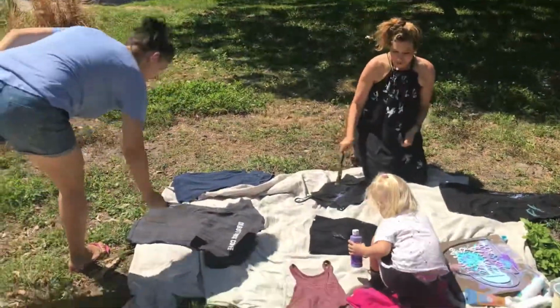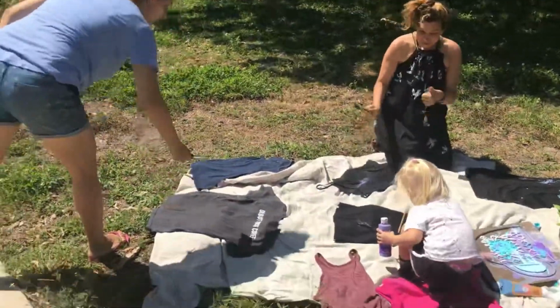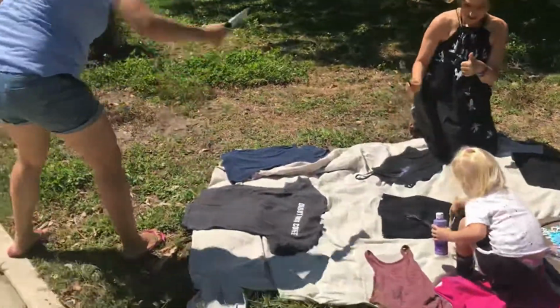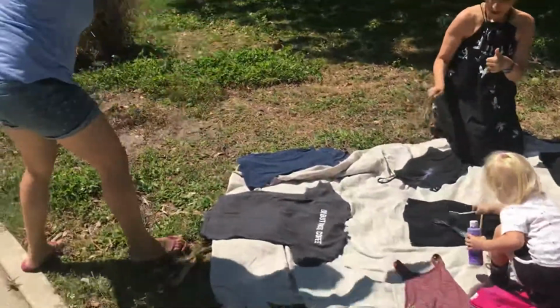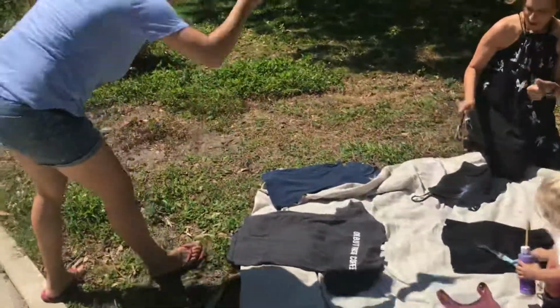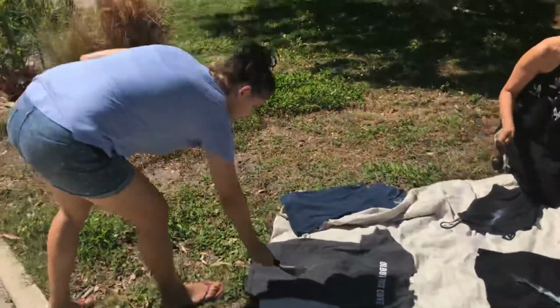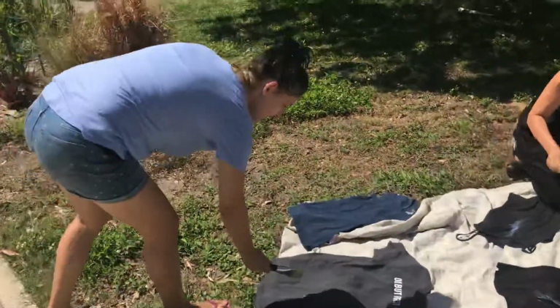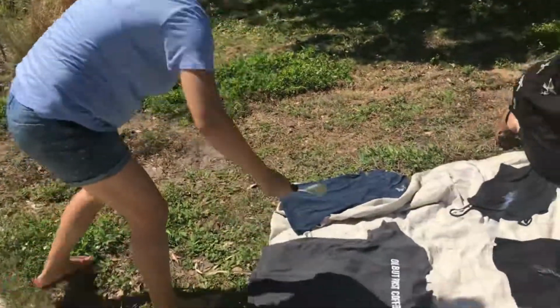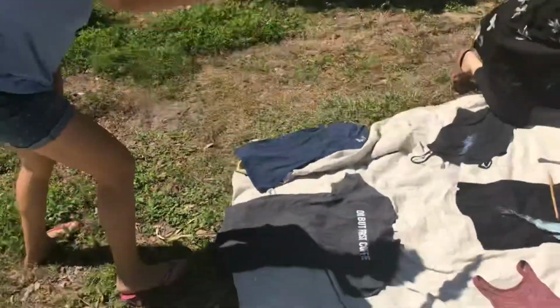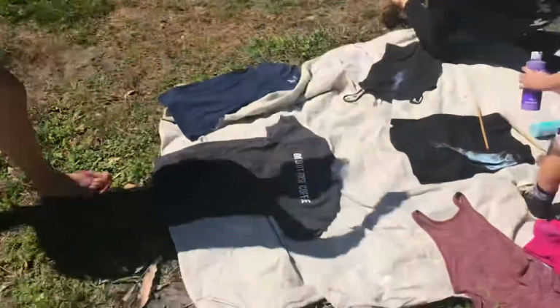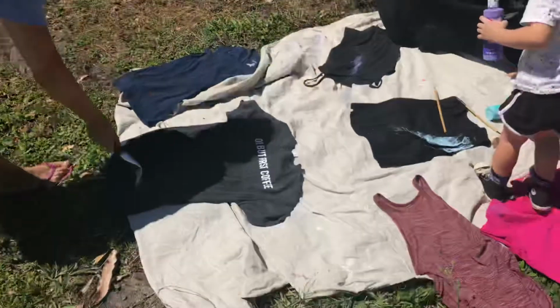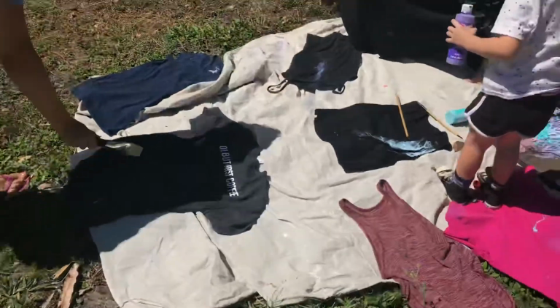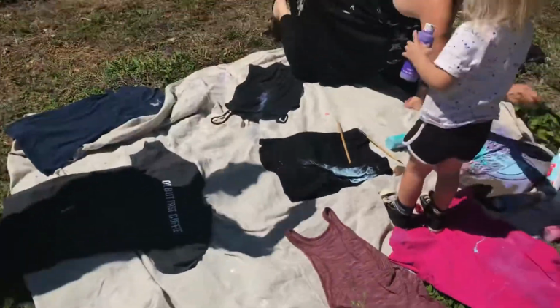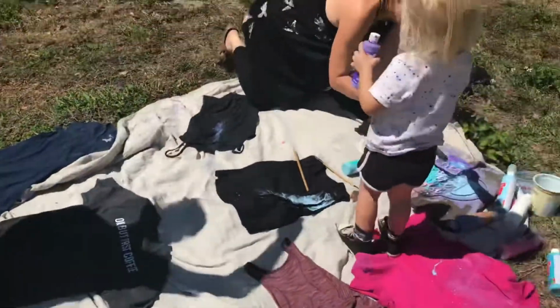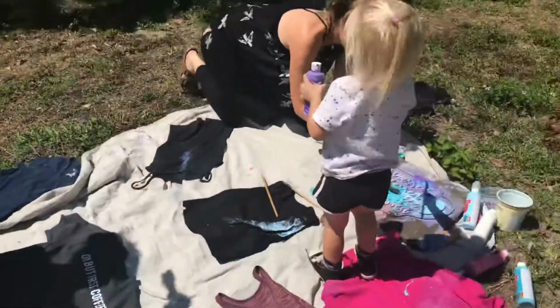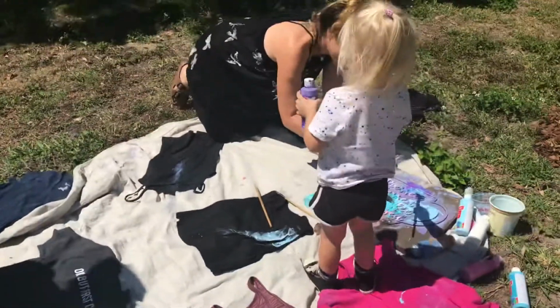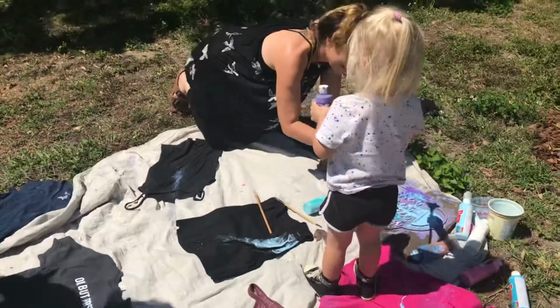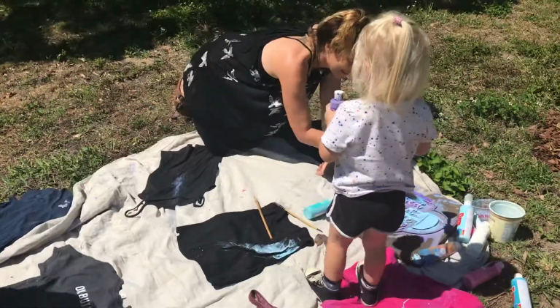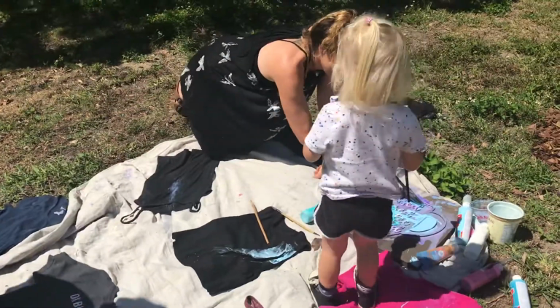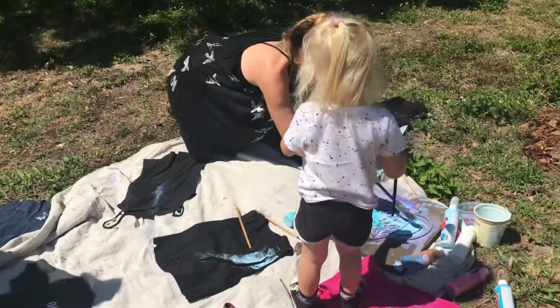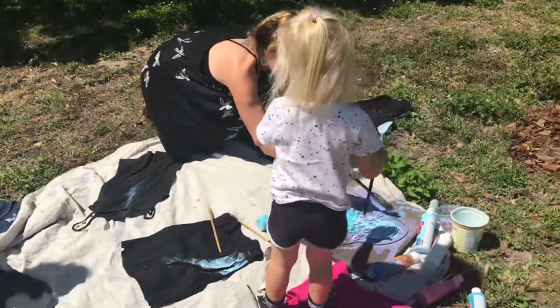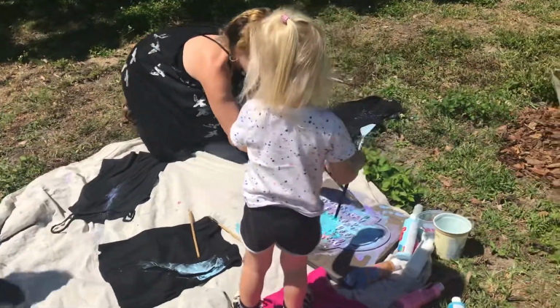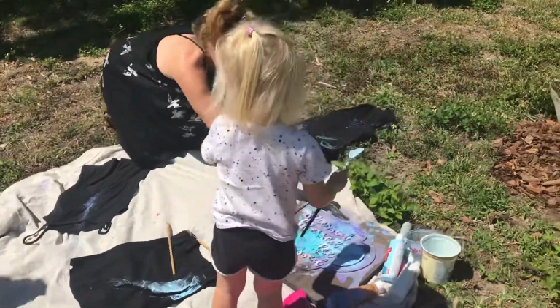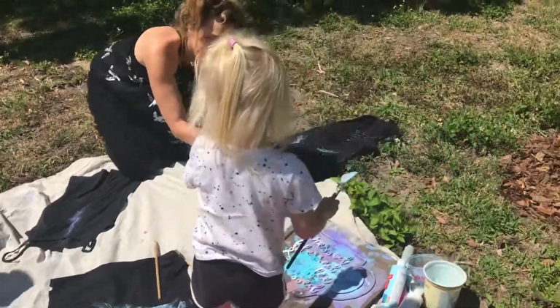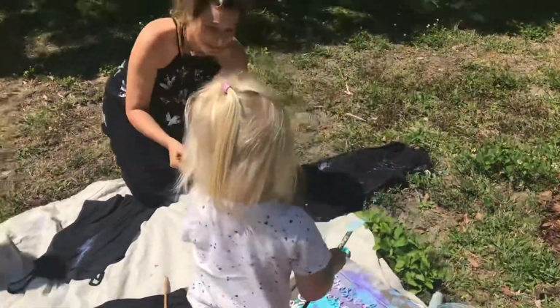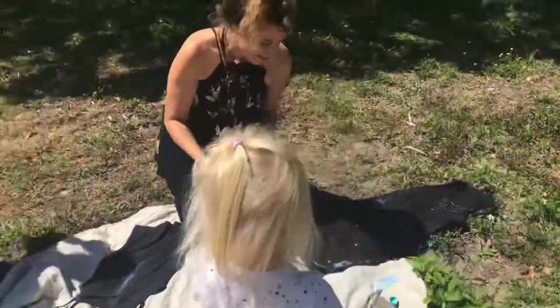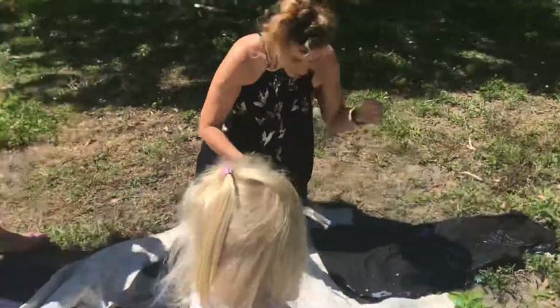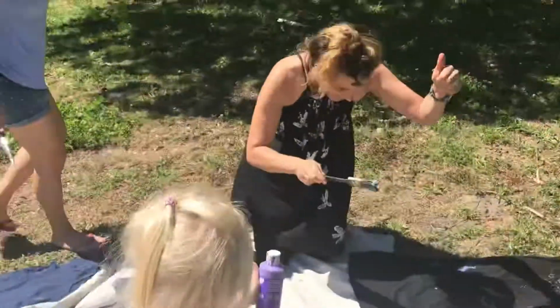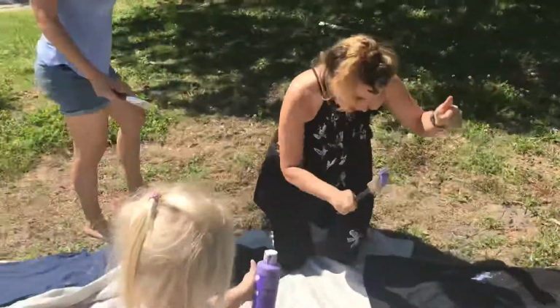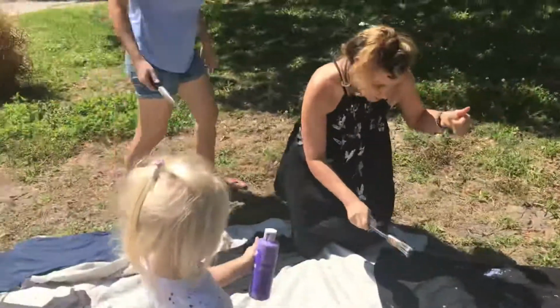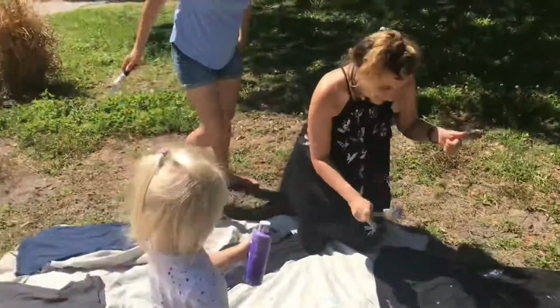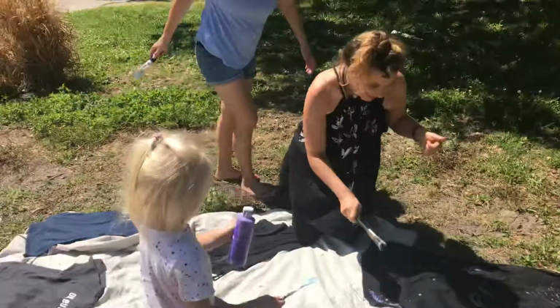Good job! Want to pour some more color on there? All right, shake it out. Let's pour it on.